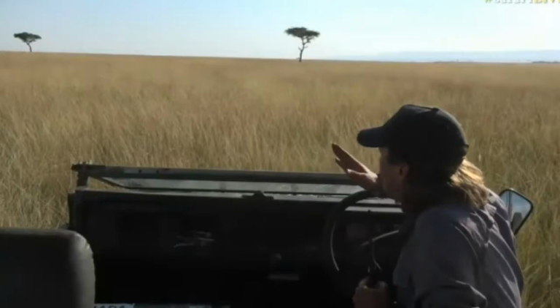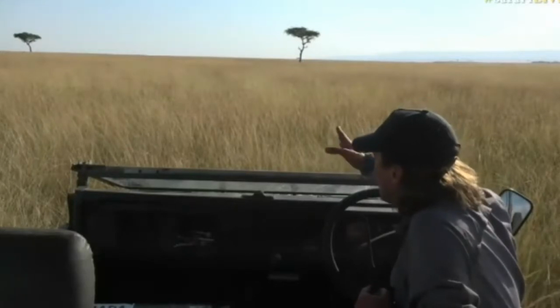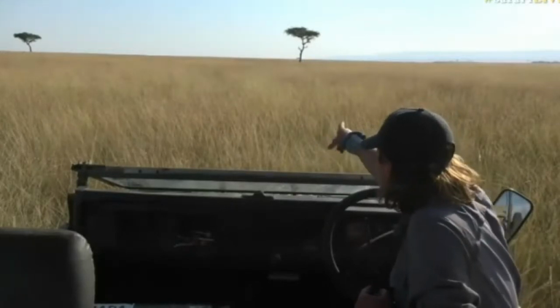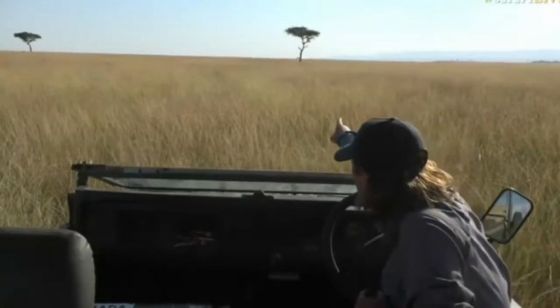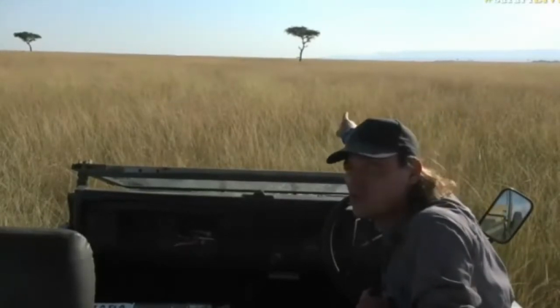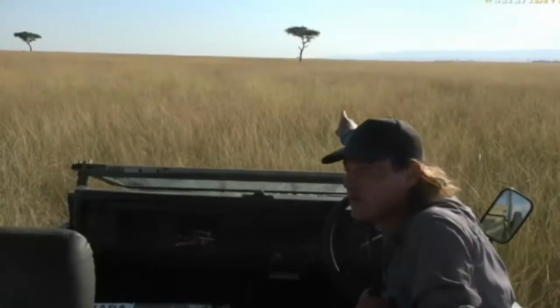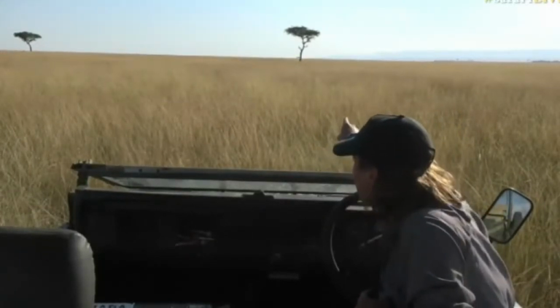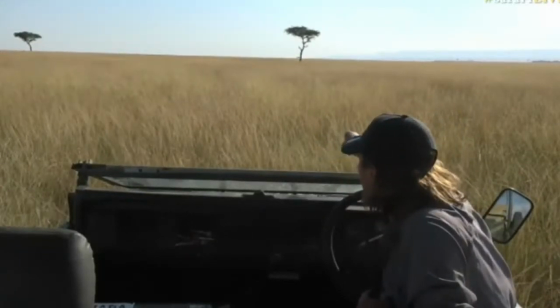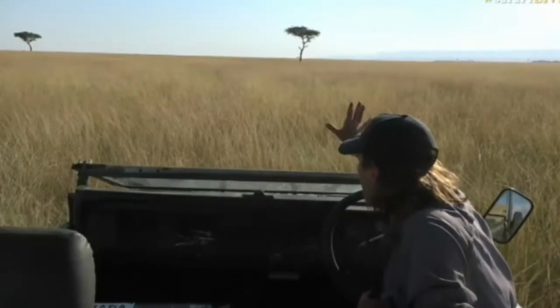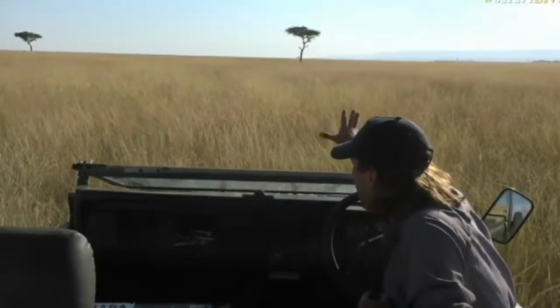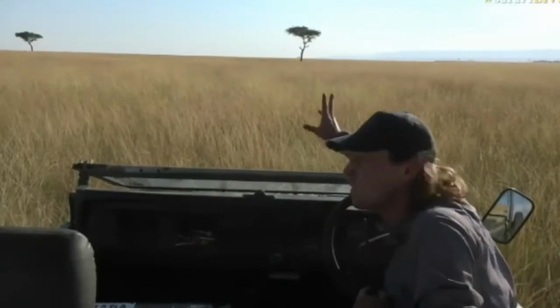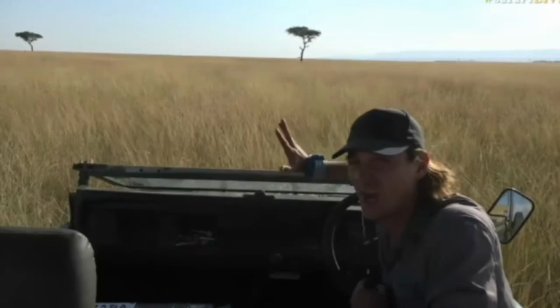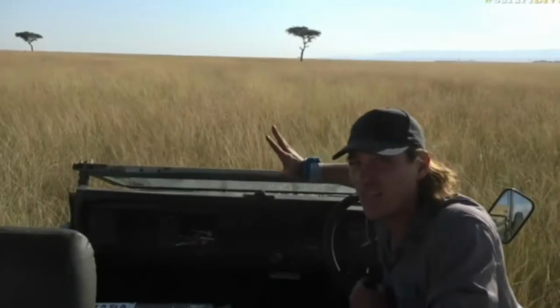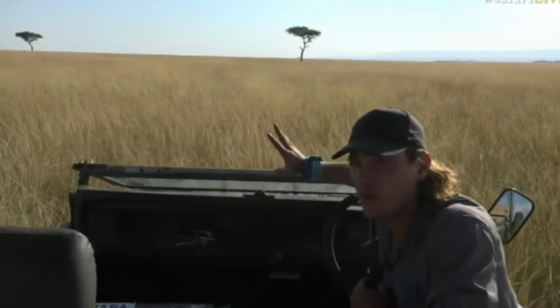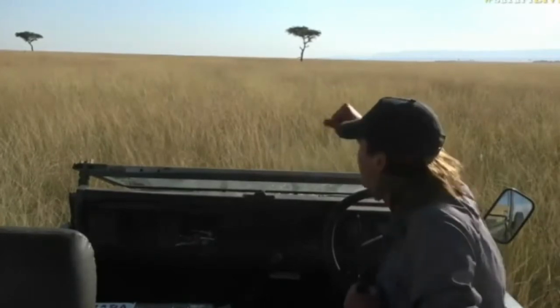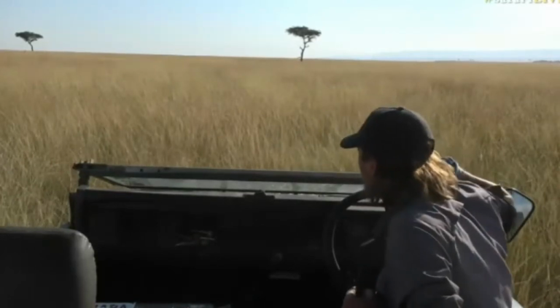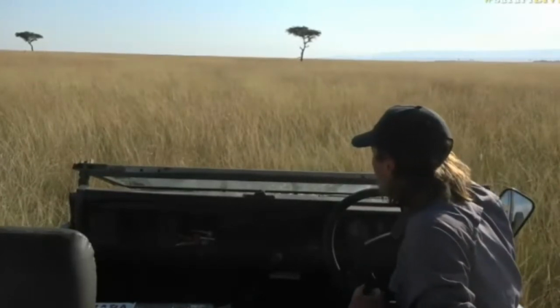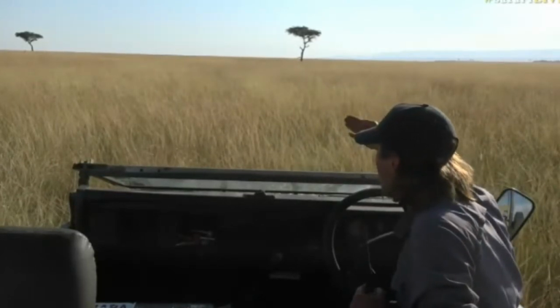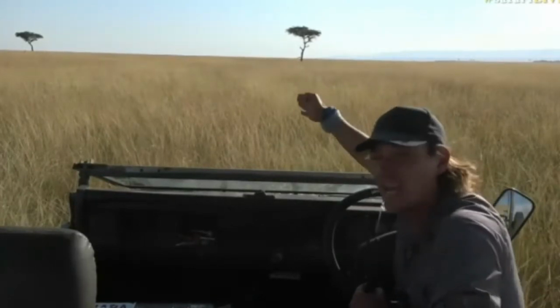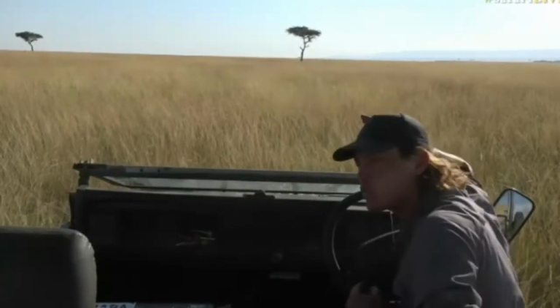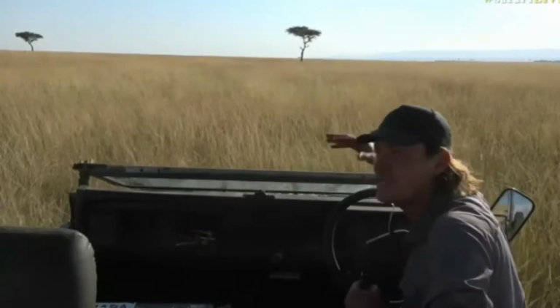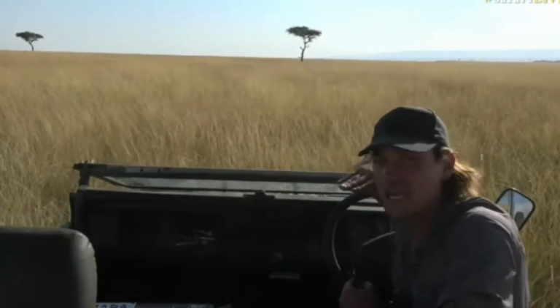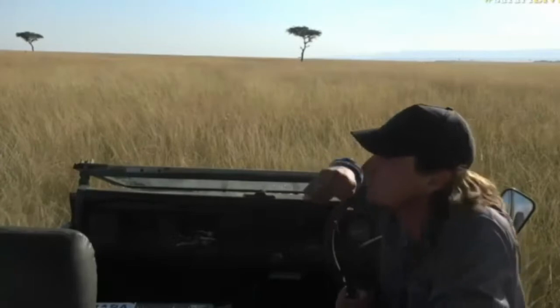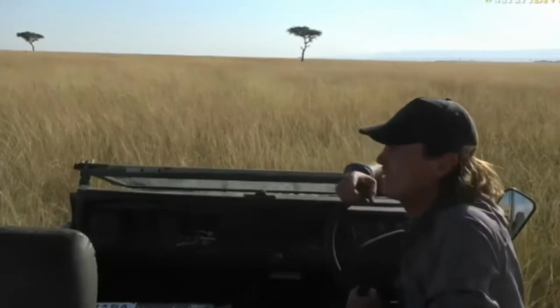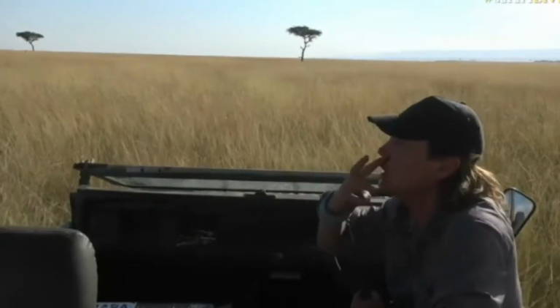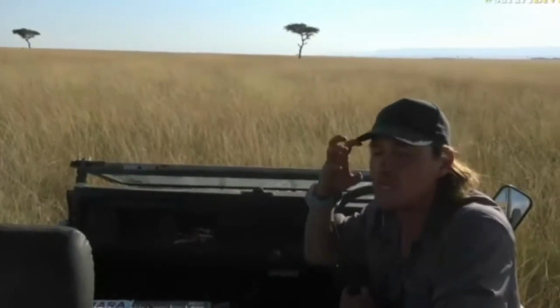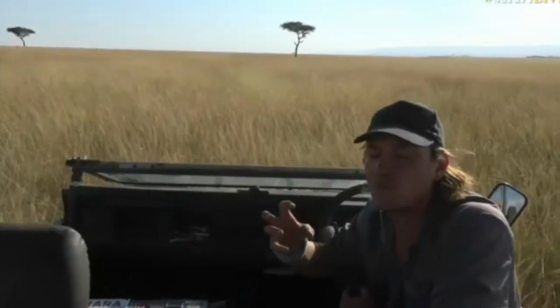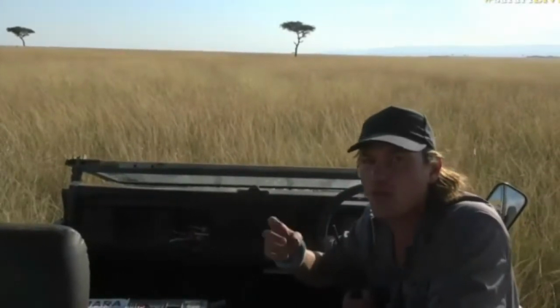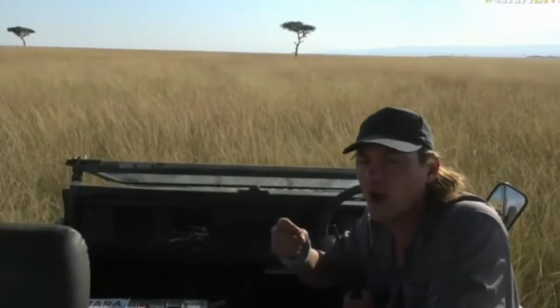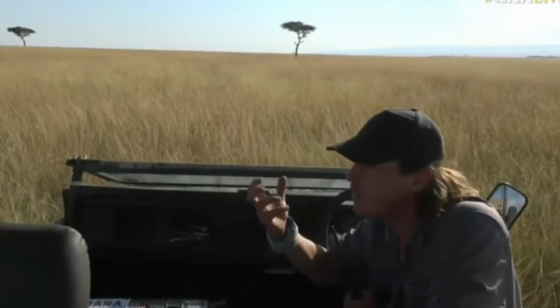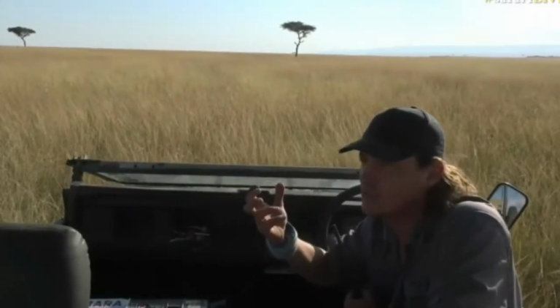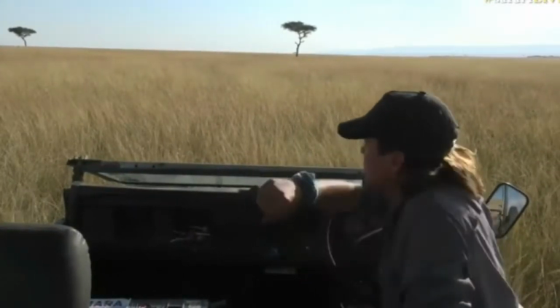I'm going to slowly go towards that tree in front of us, and then we're going to stop. We'll have another look at how the leopard reacts, and then from there we'll go again across the face. Never directly at an animal, especially if you don't know if they're relaxed or not.